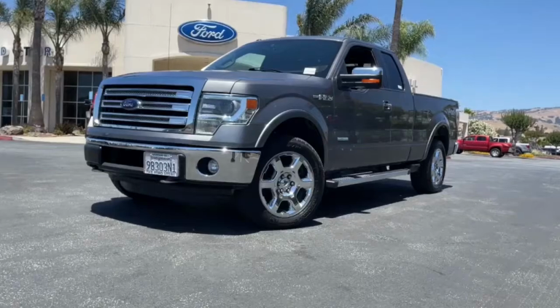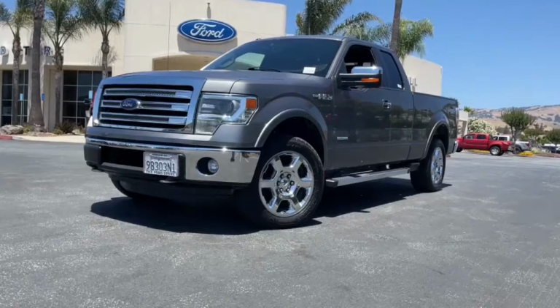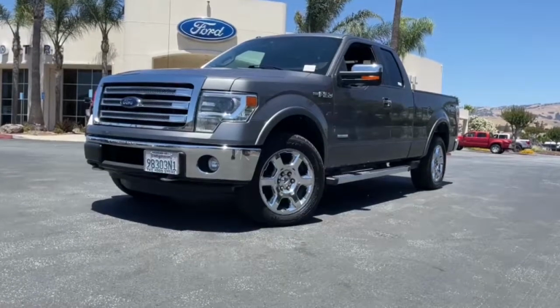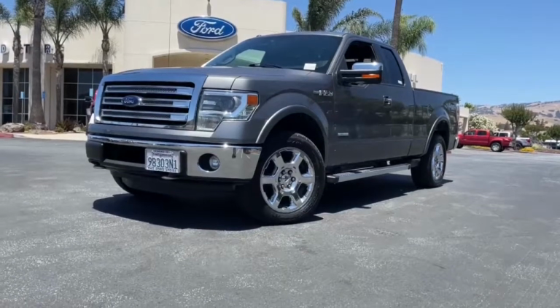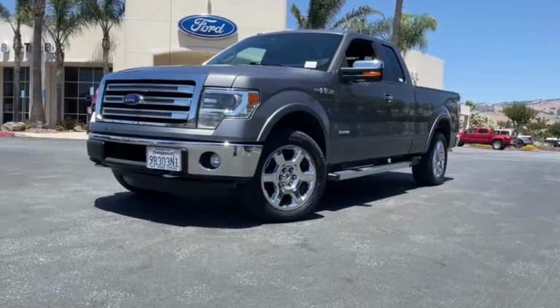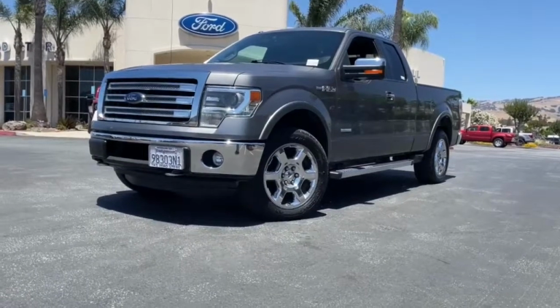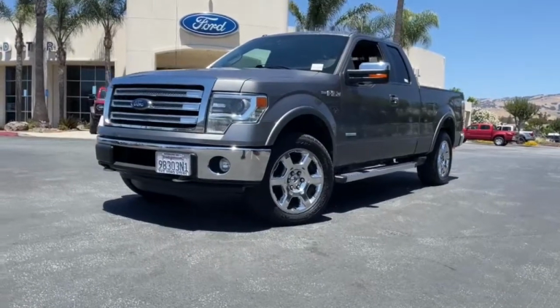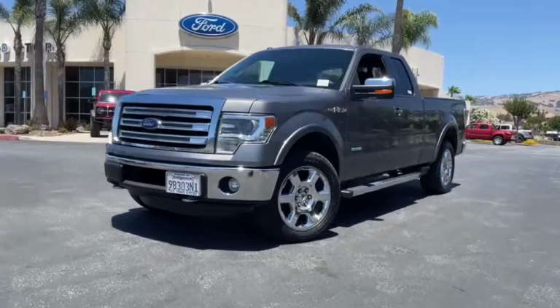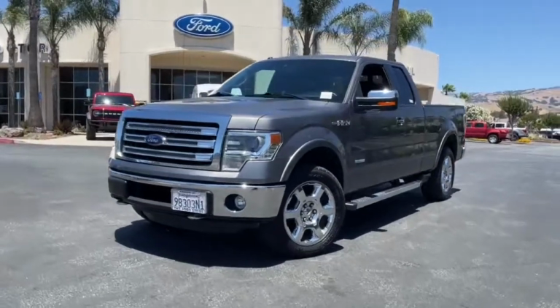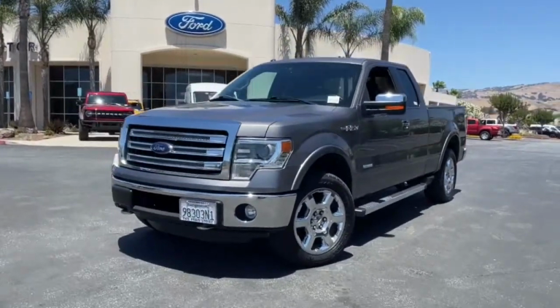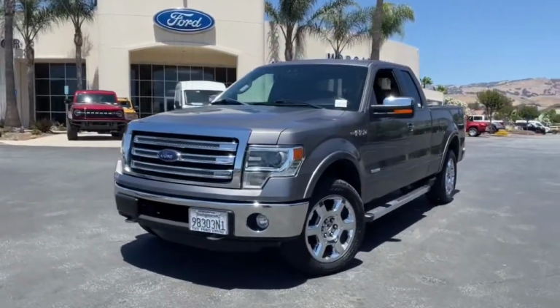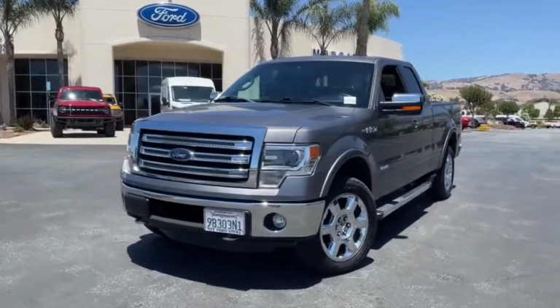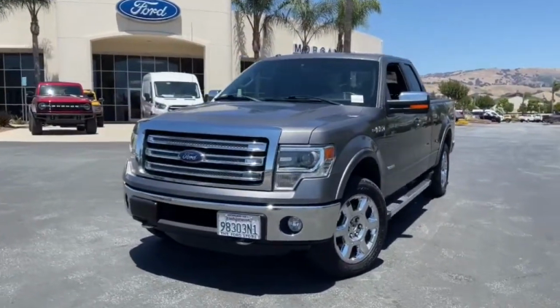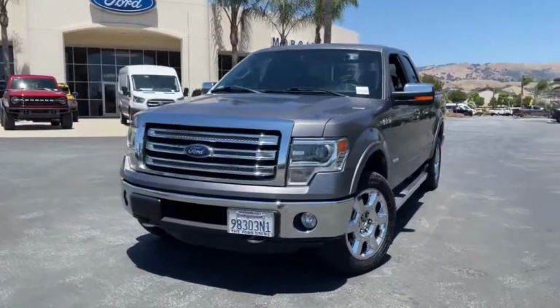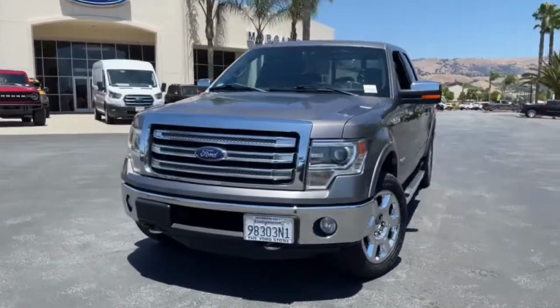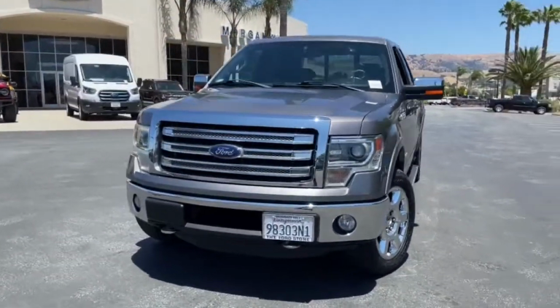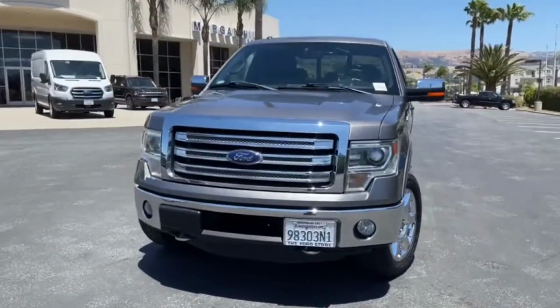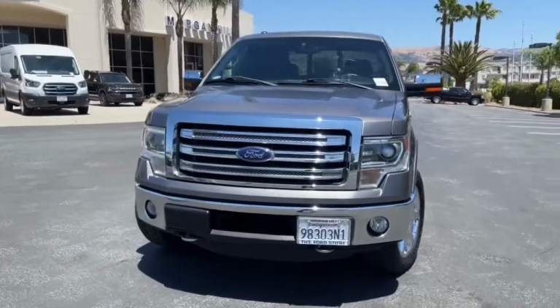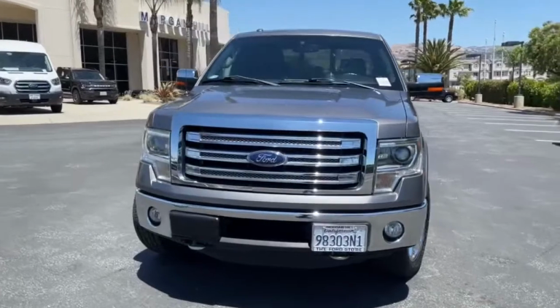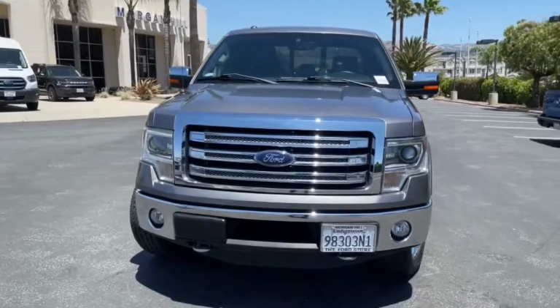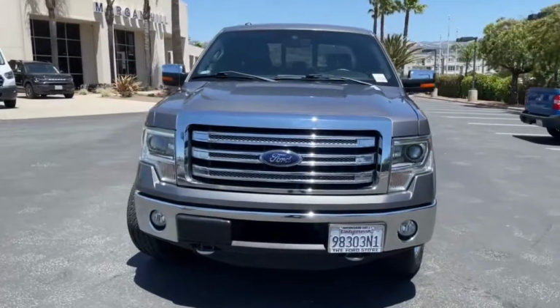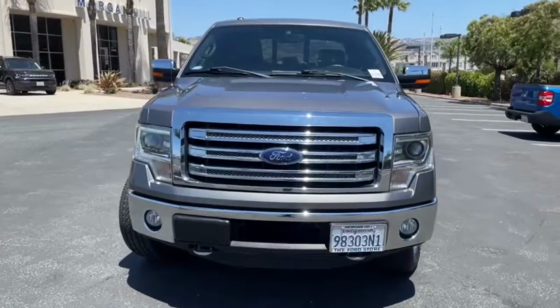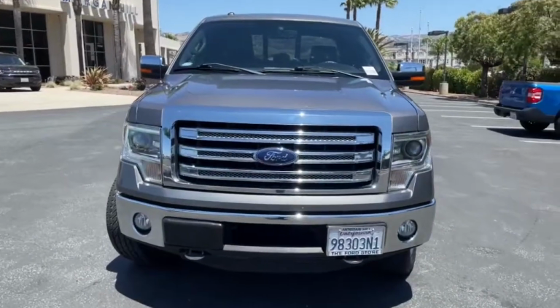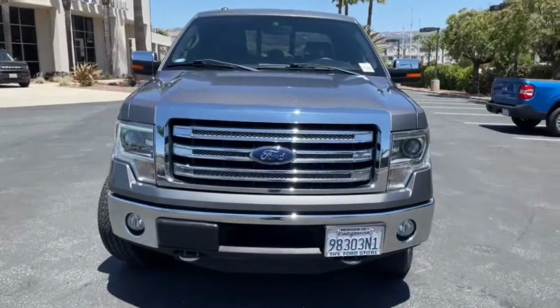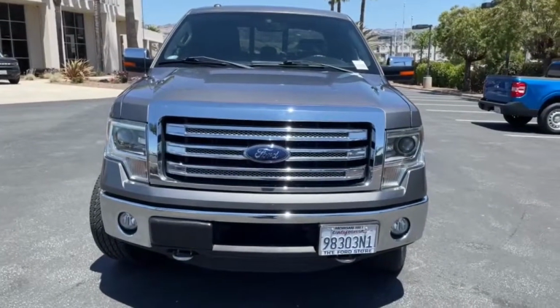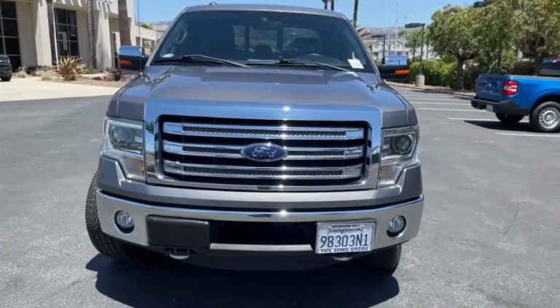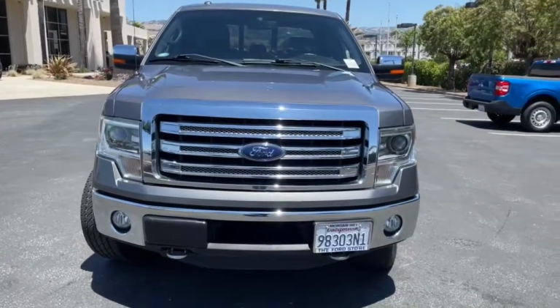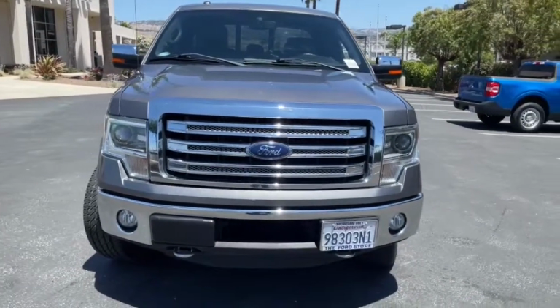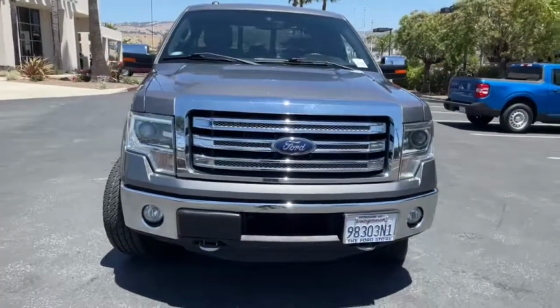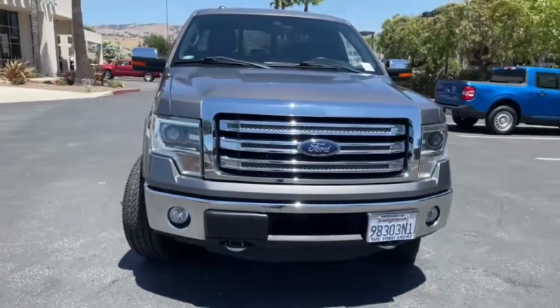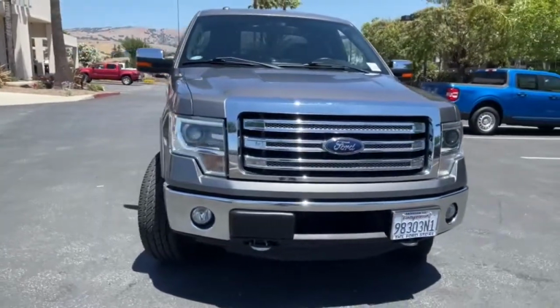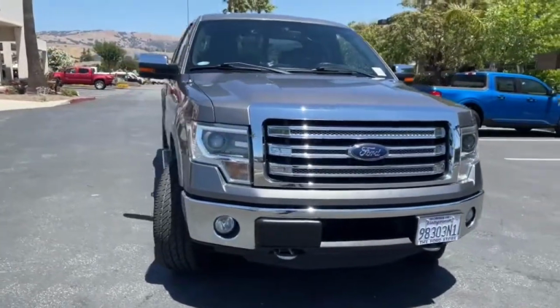Hop into the 2013 Ford F-150. With less than 80,000 miles on the odometer, this vehicle provides excellent value.